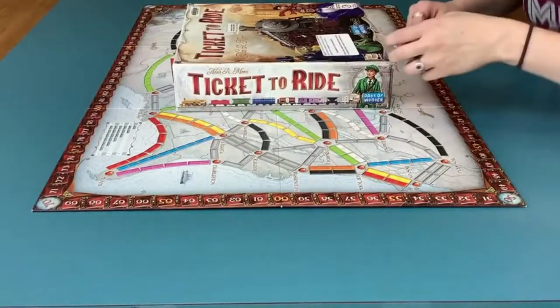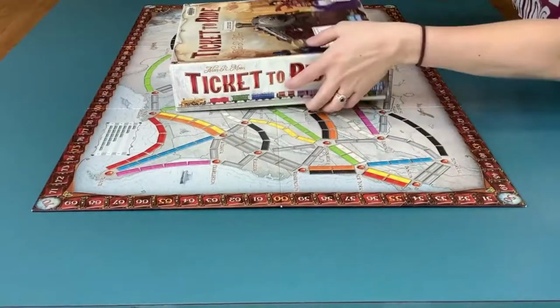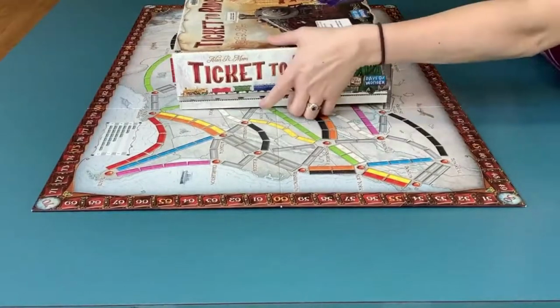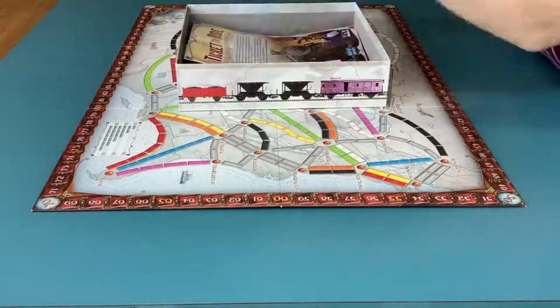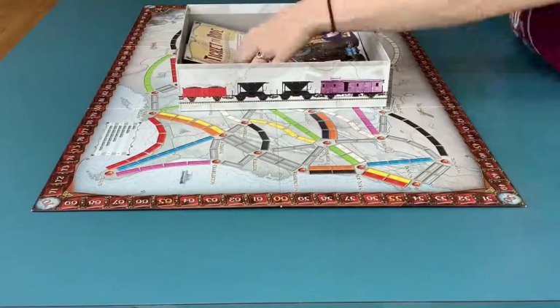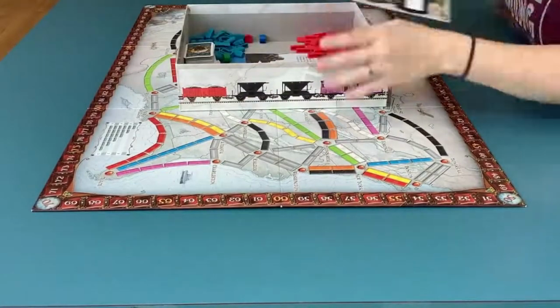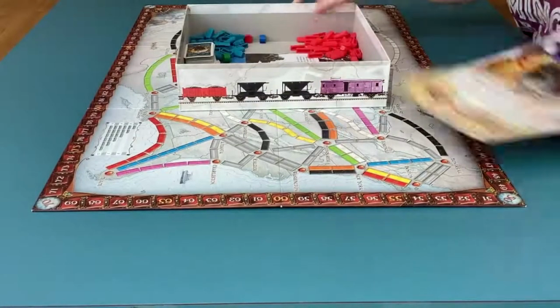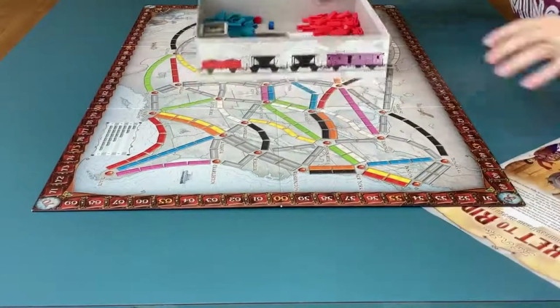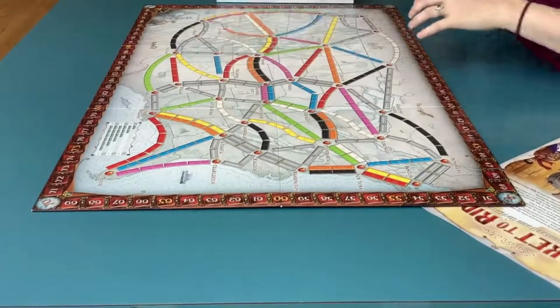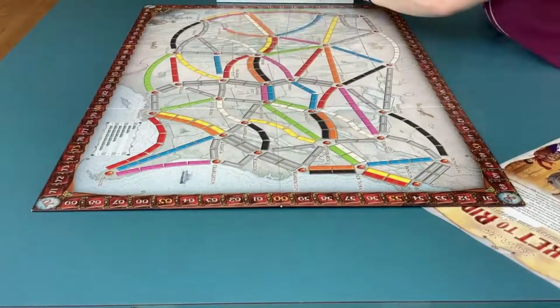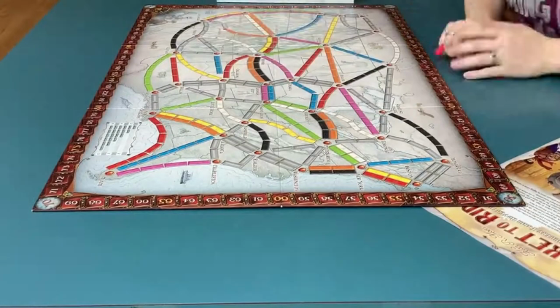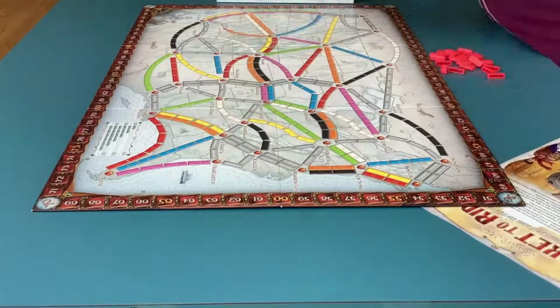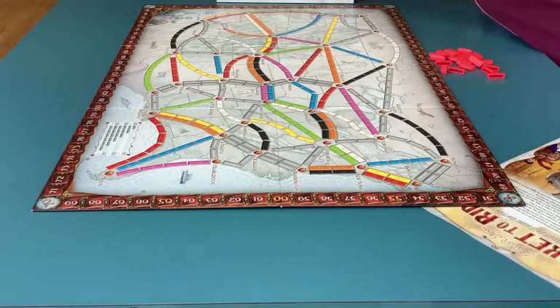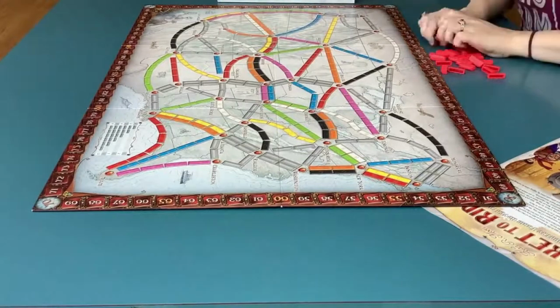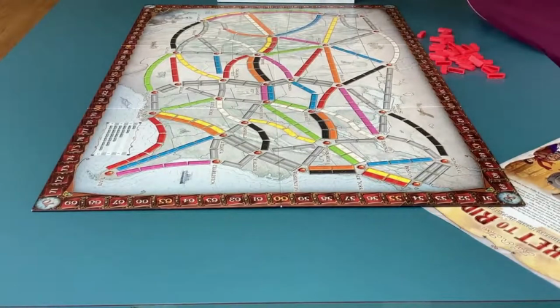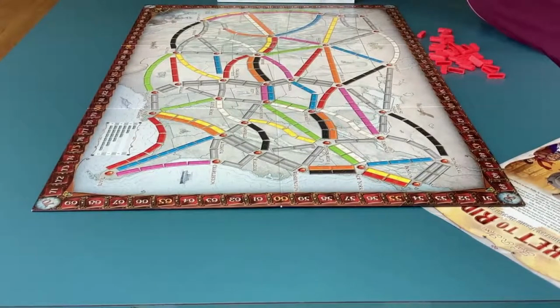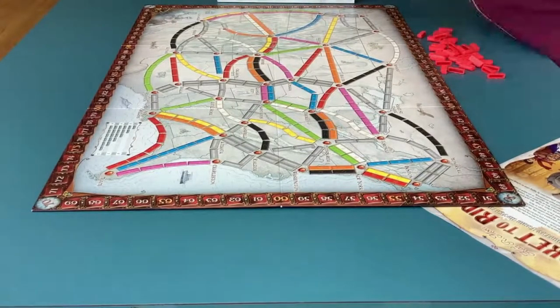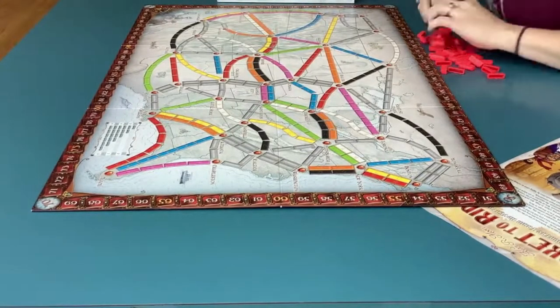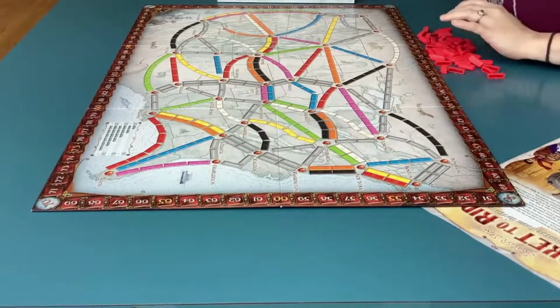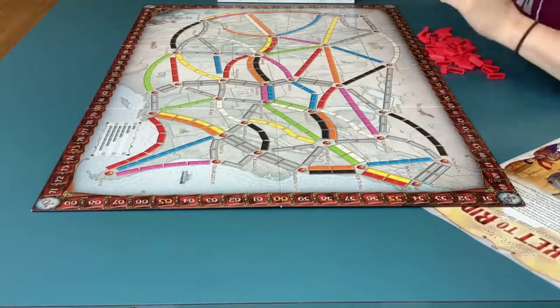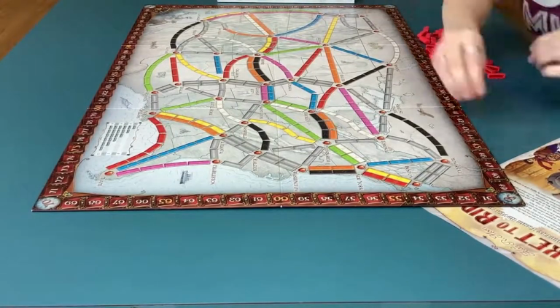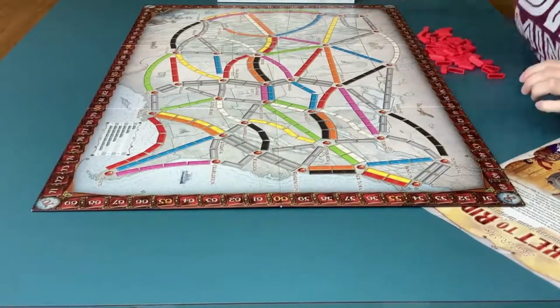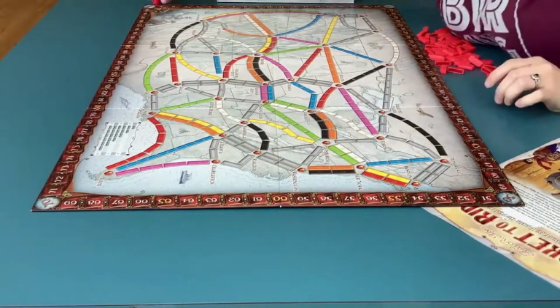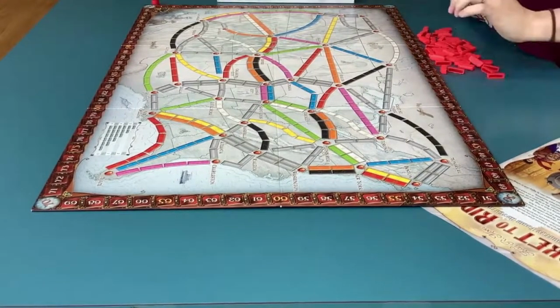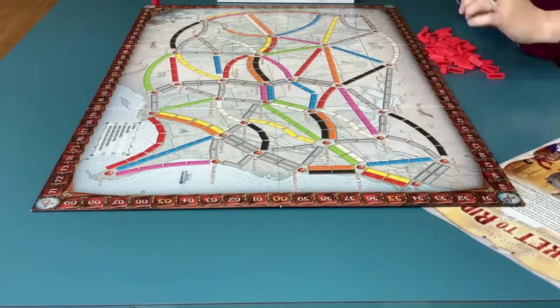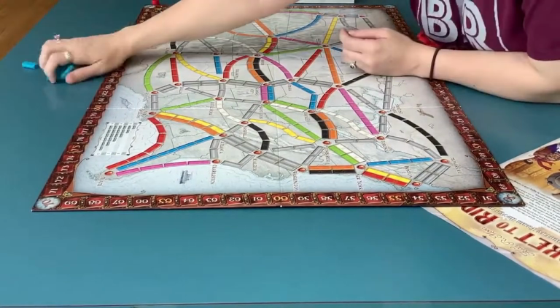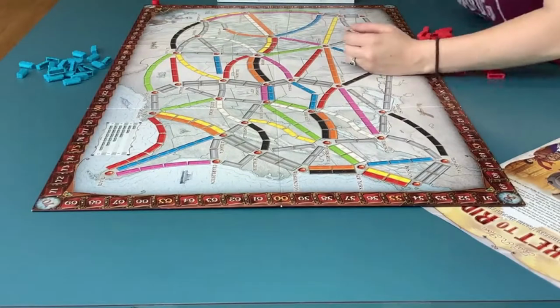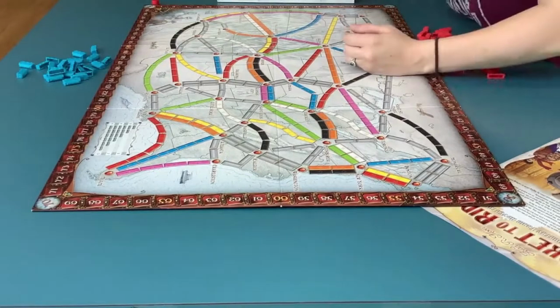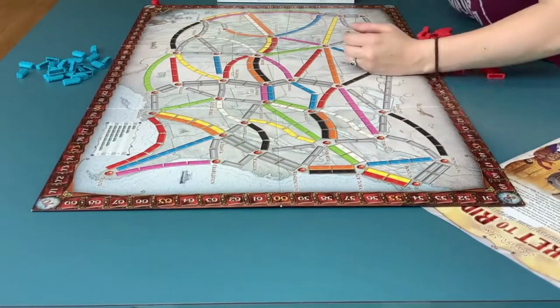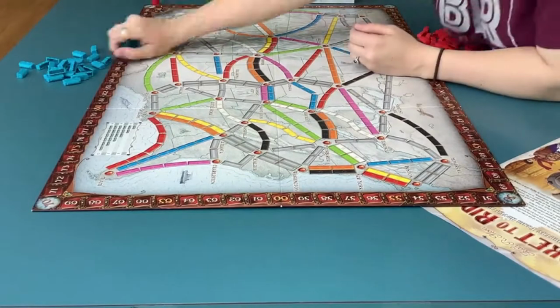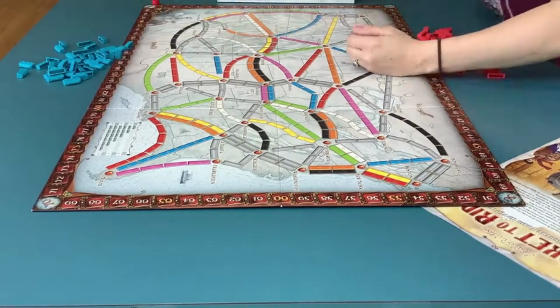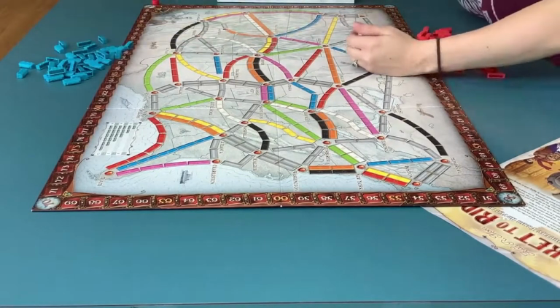Let's begin by pulling out the contents and setting up the board. Each player gets a set of train cars — blue, red, green, black — and a scoring marker of the same color.